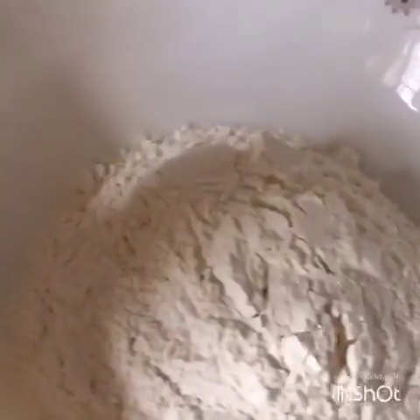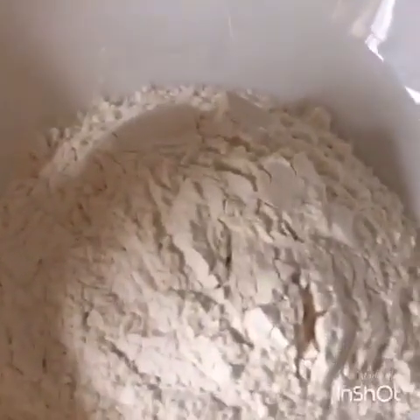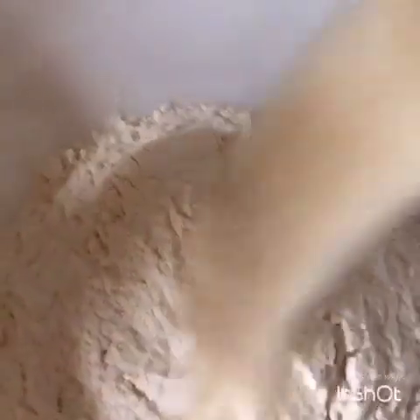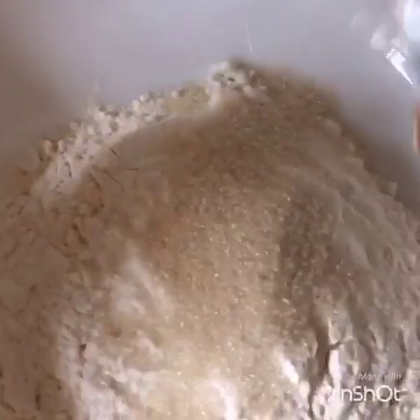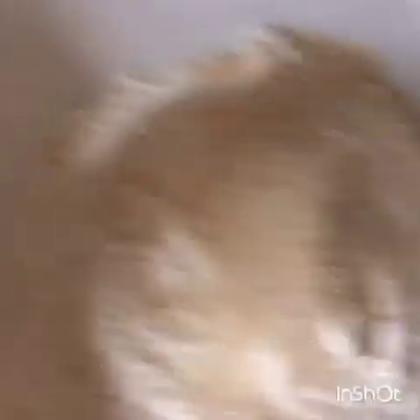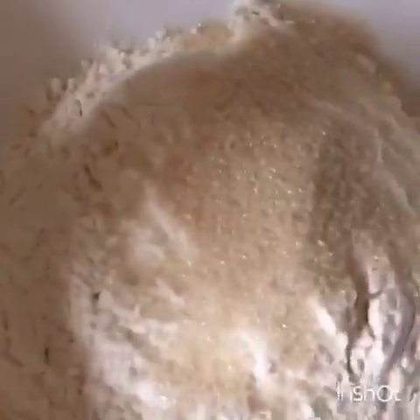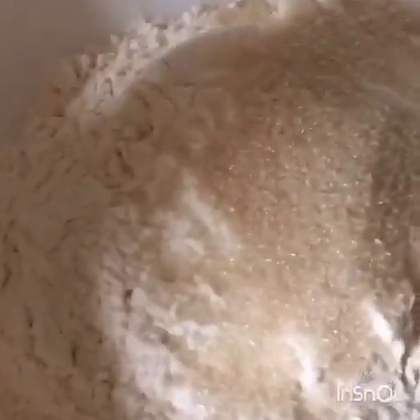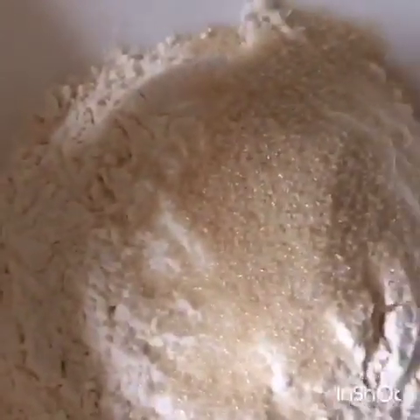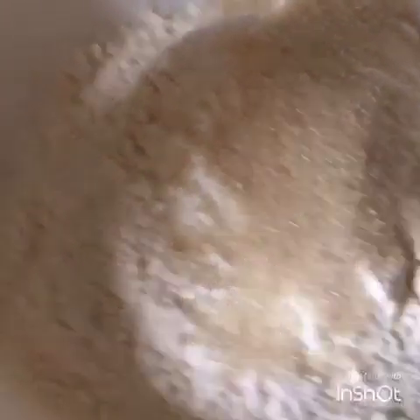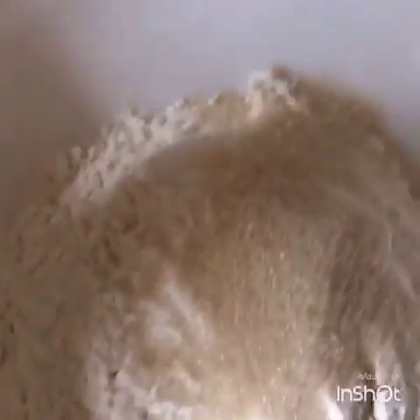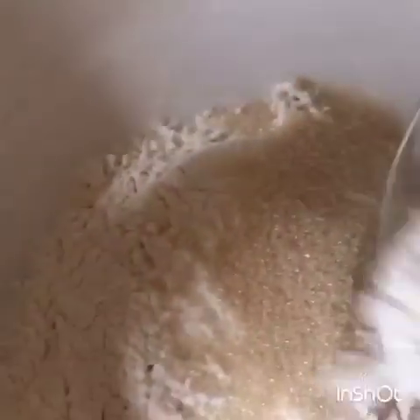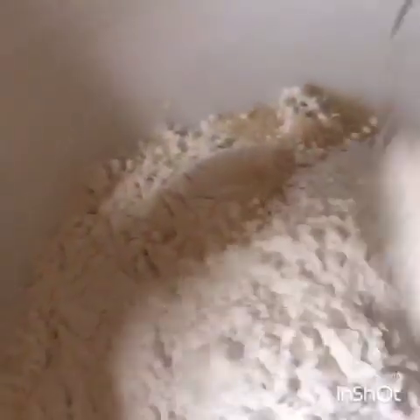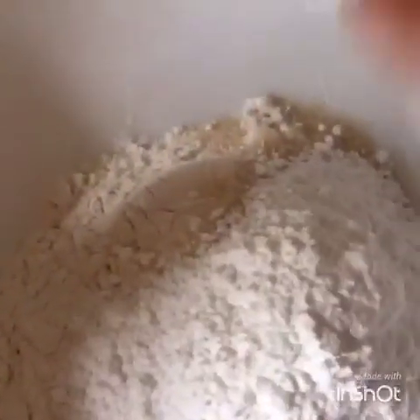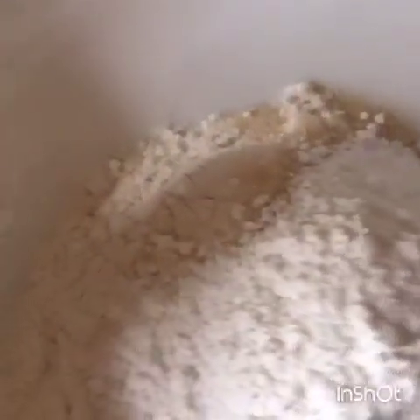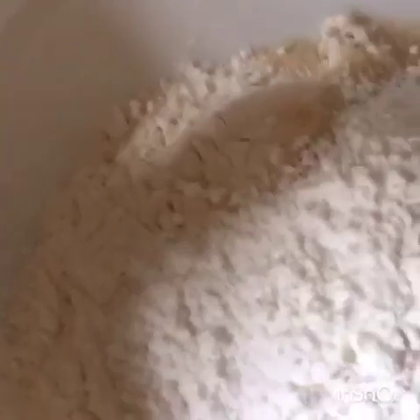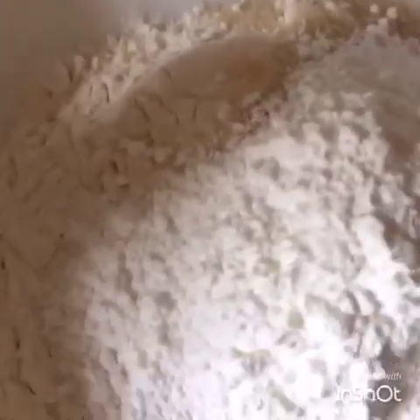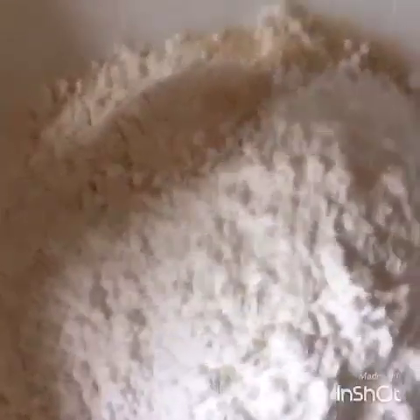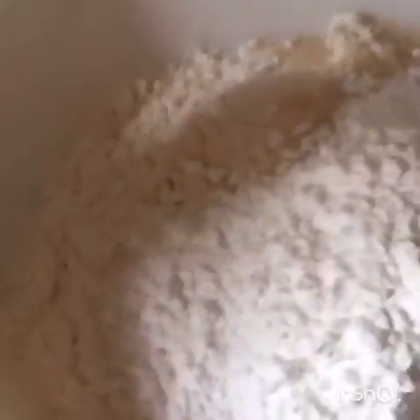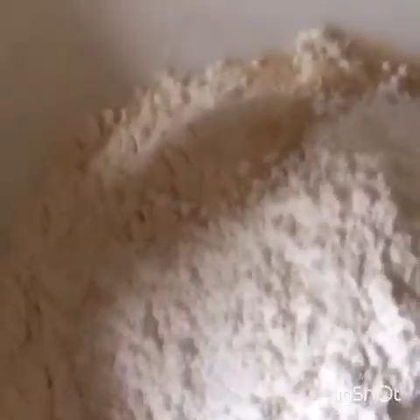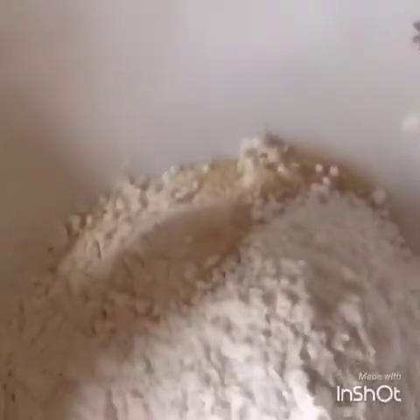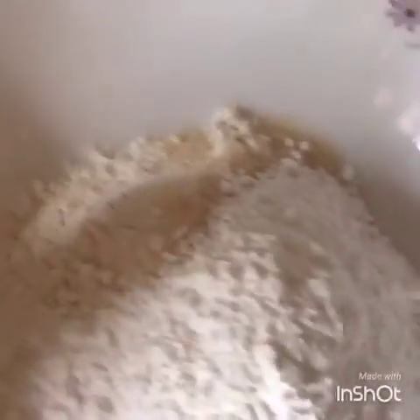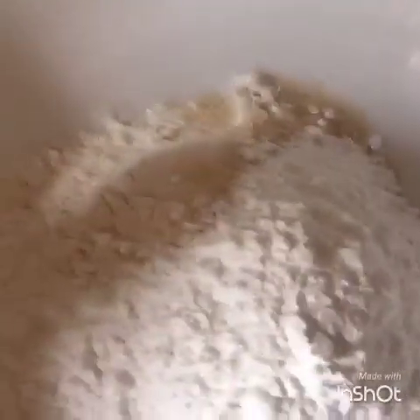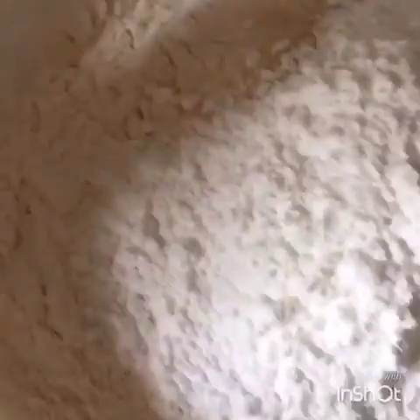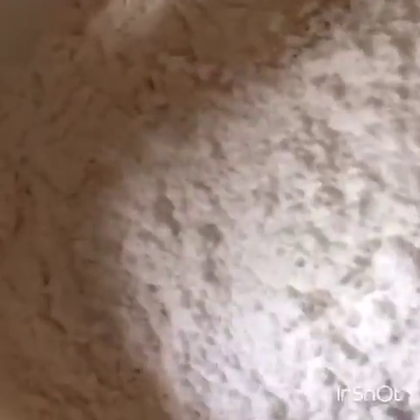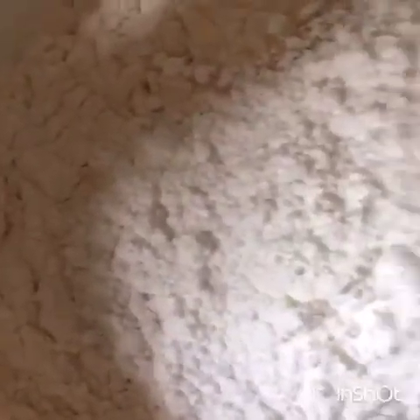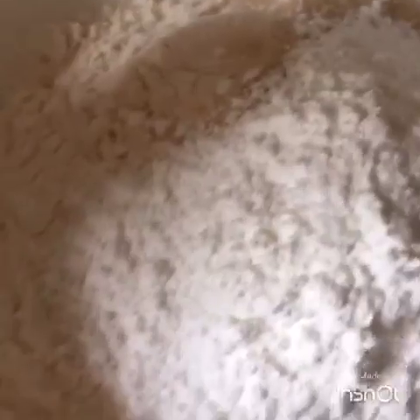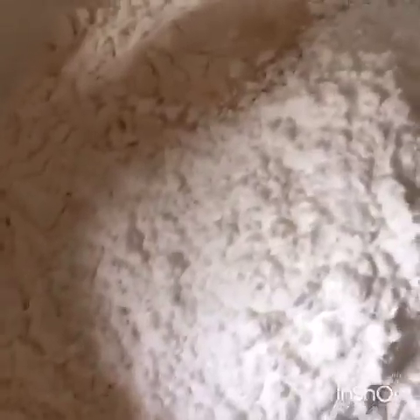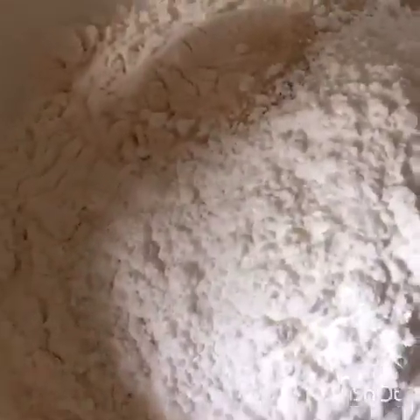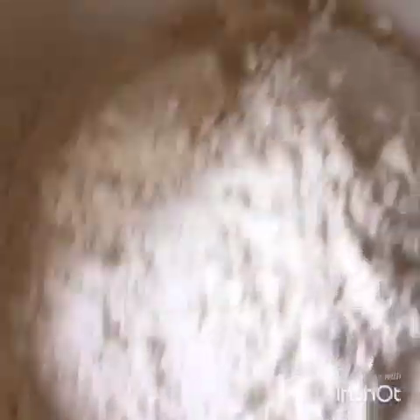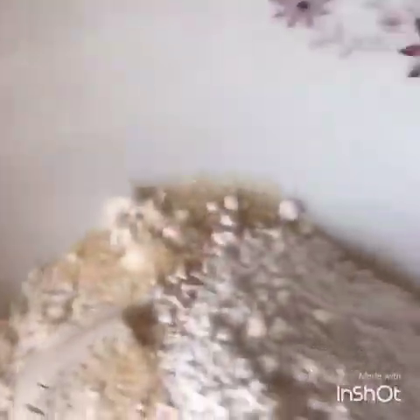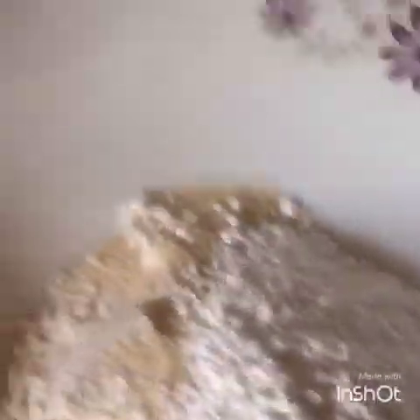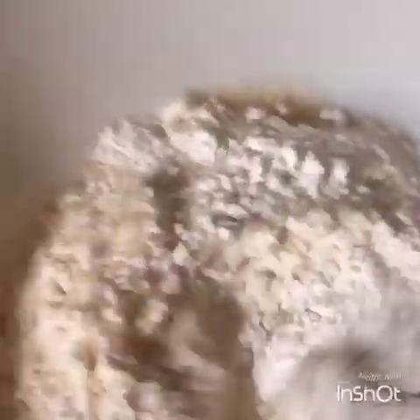So I'm going to put the salt, the sugar, the baking powder, and the salt. And then you want to mix it.